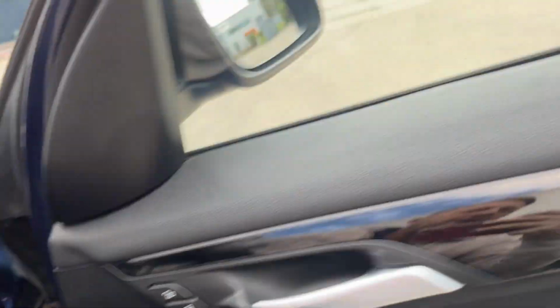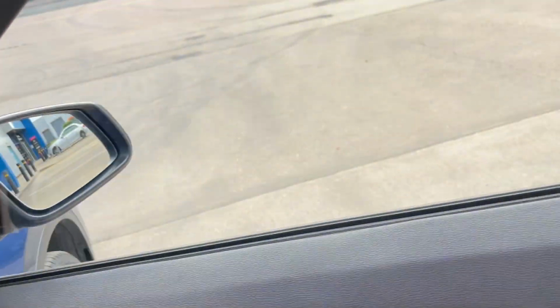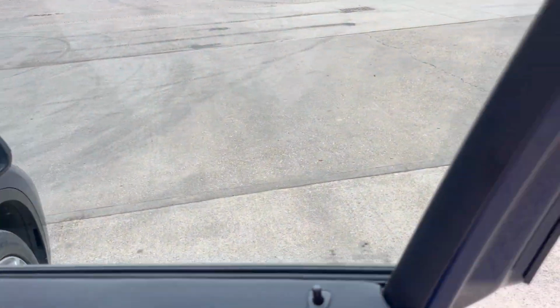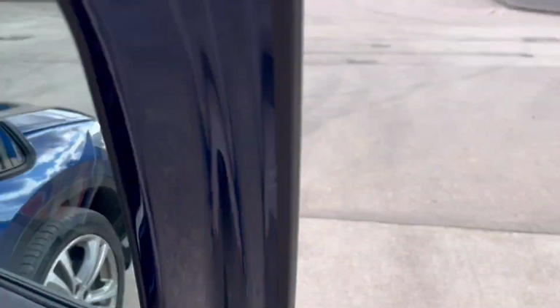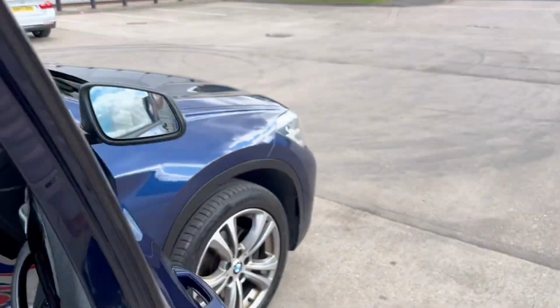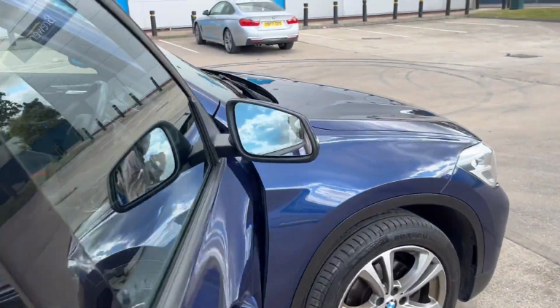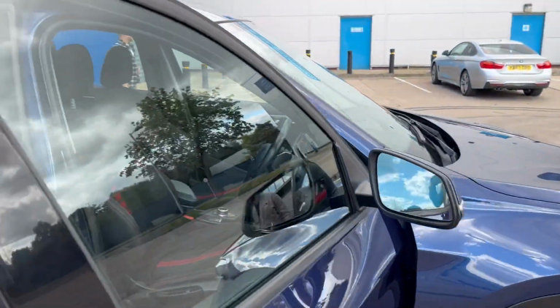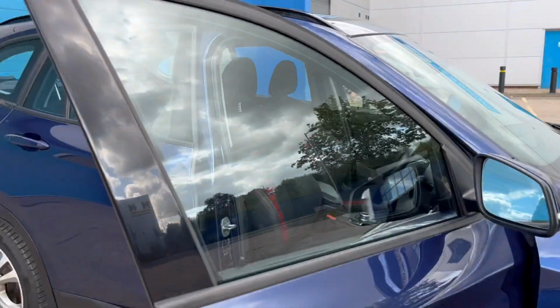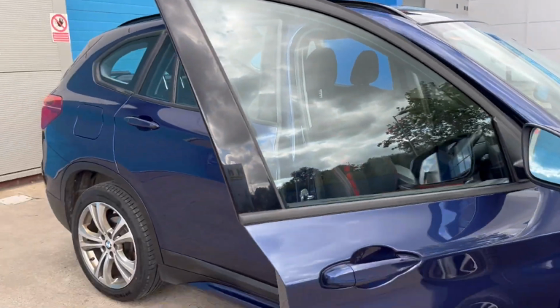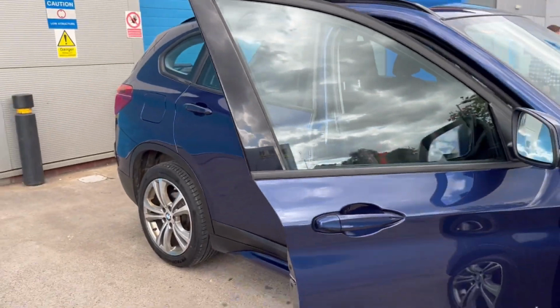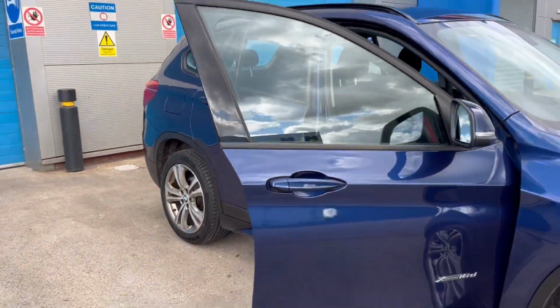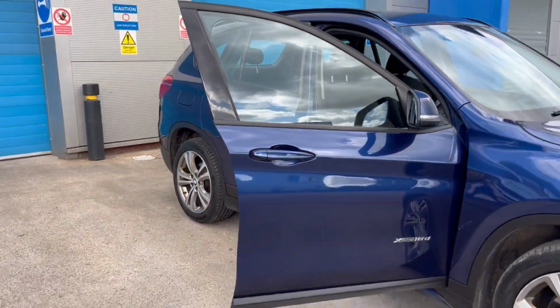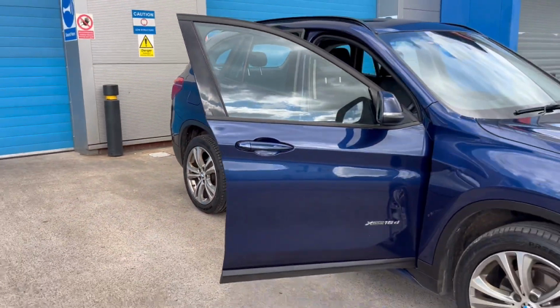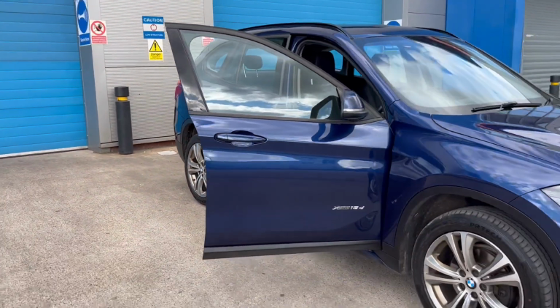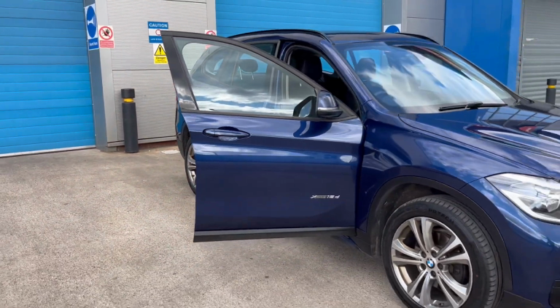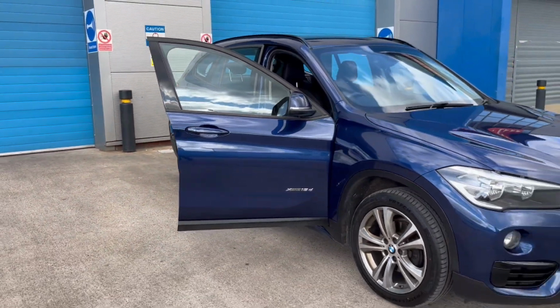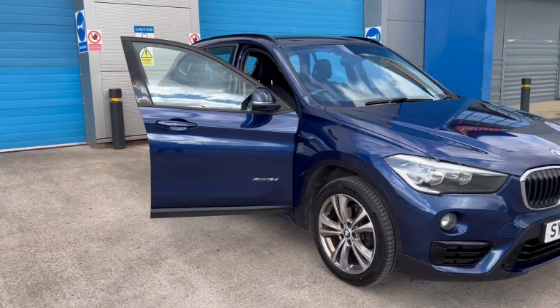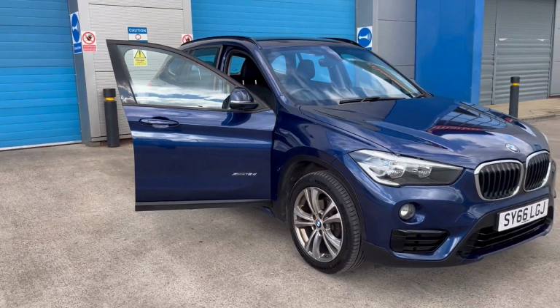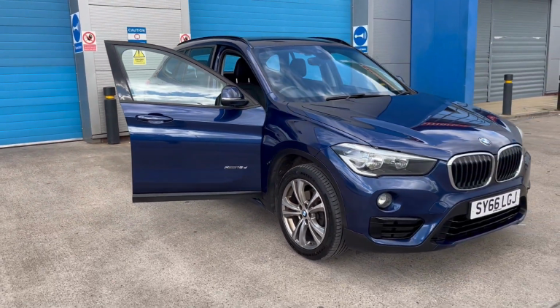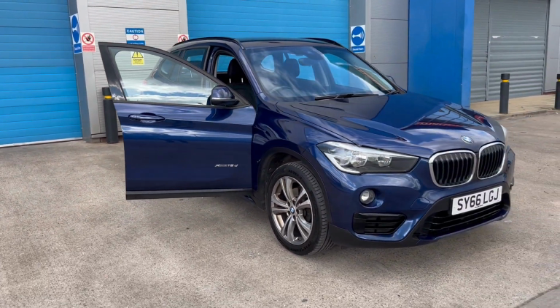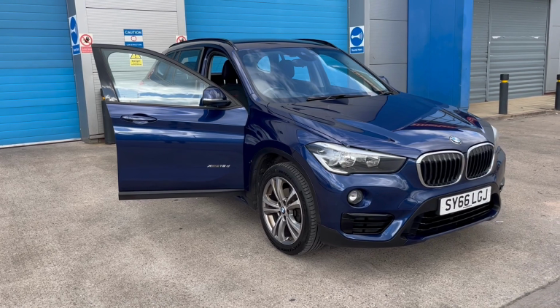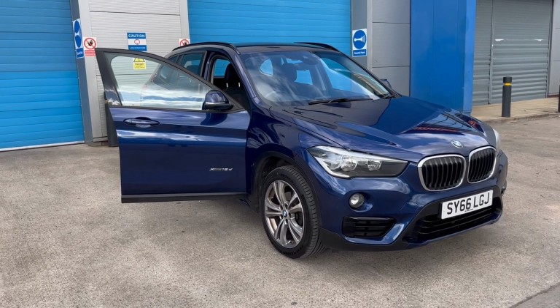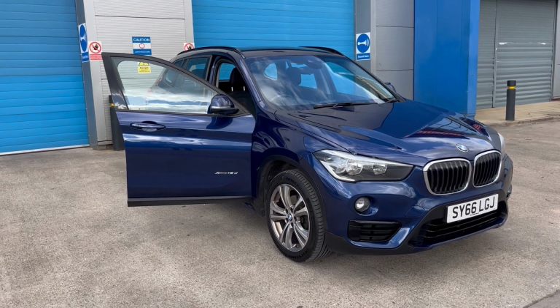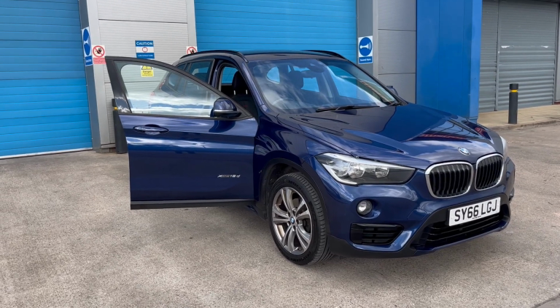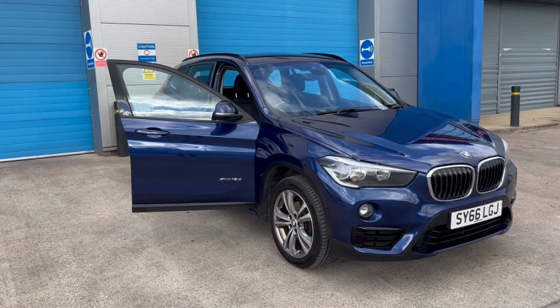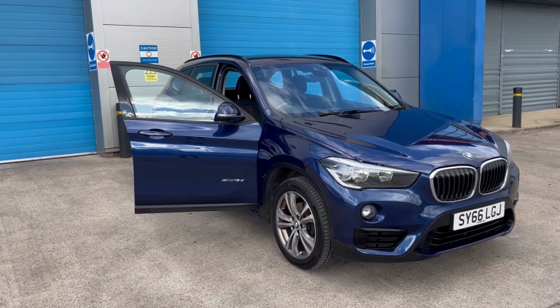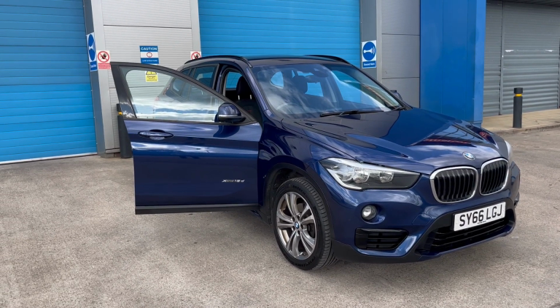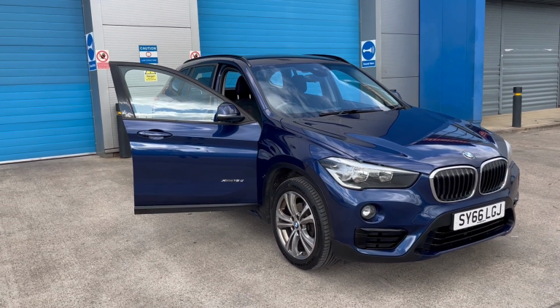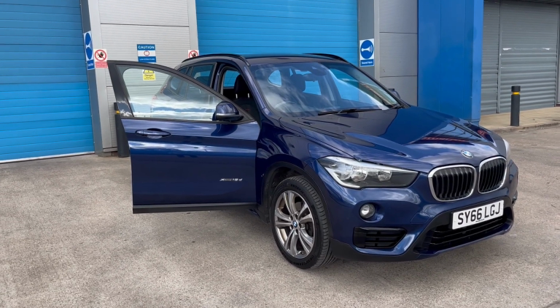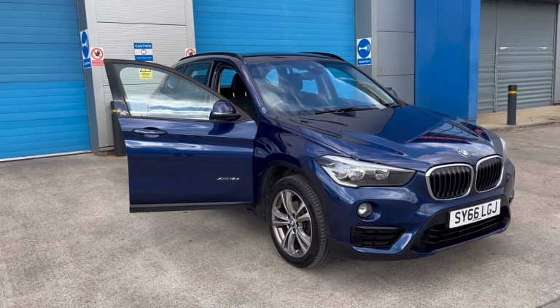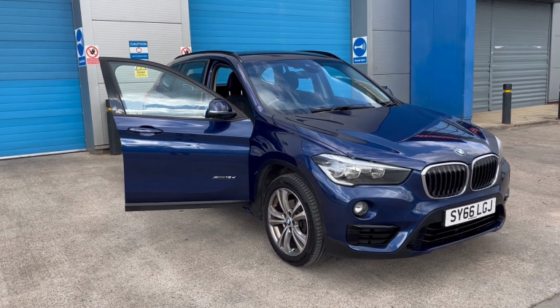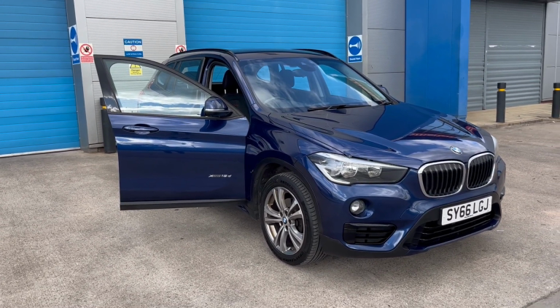At DJH we have full dealer facilities including finance, warranty and part exchange. For any further information, please call 07503 751005. Thank you.